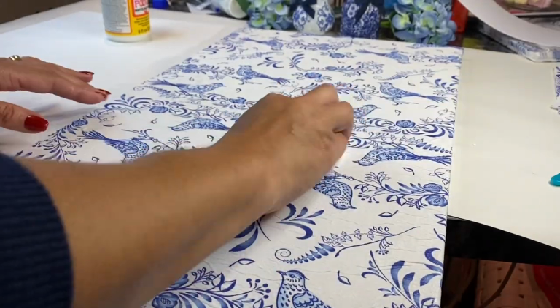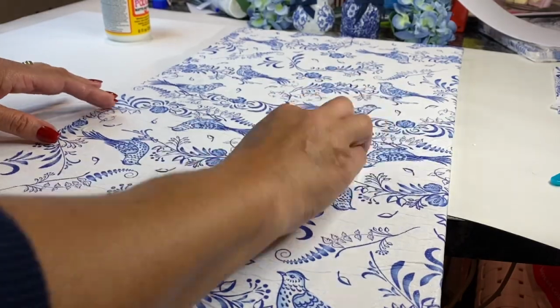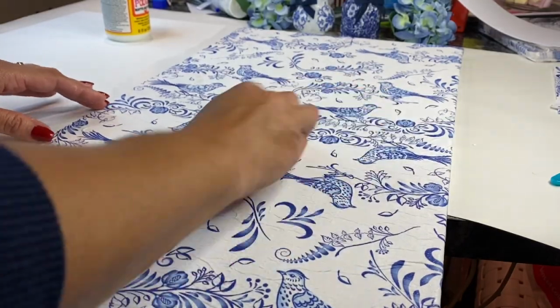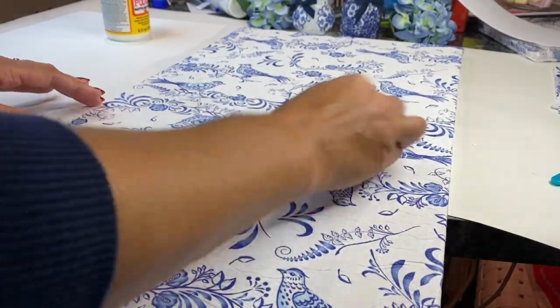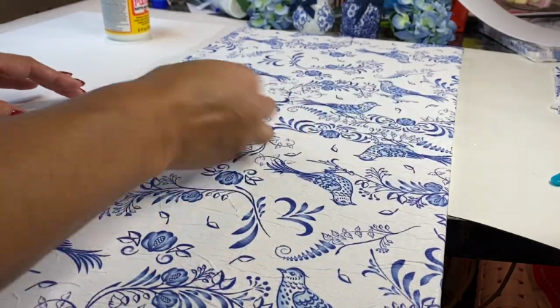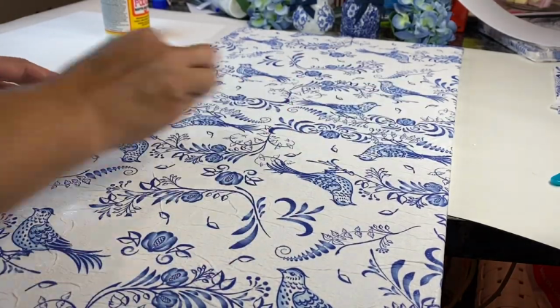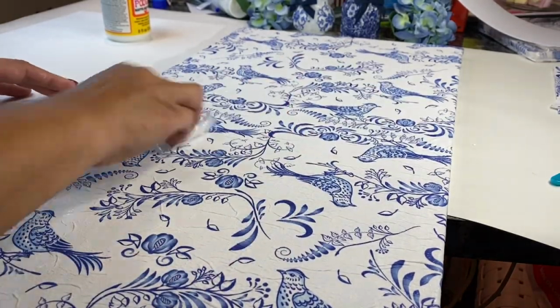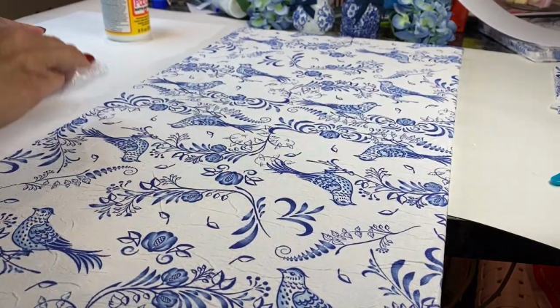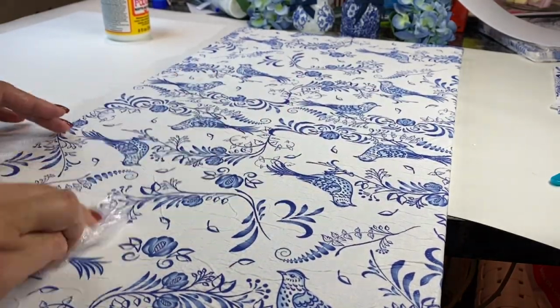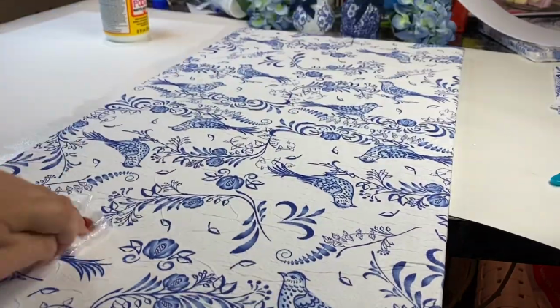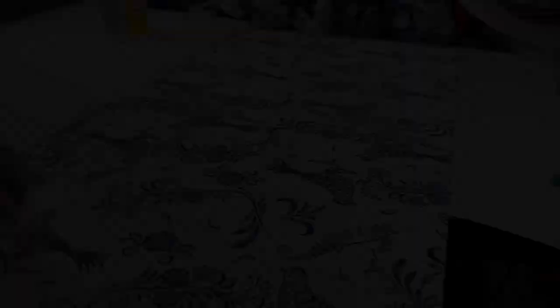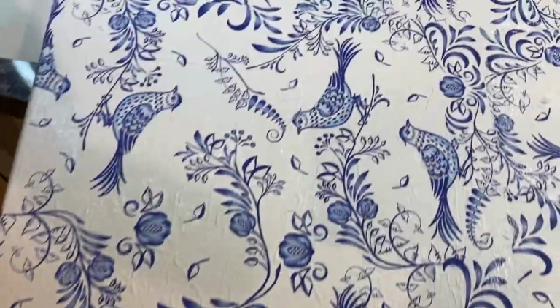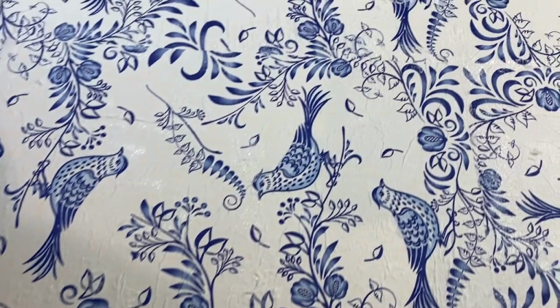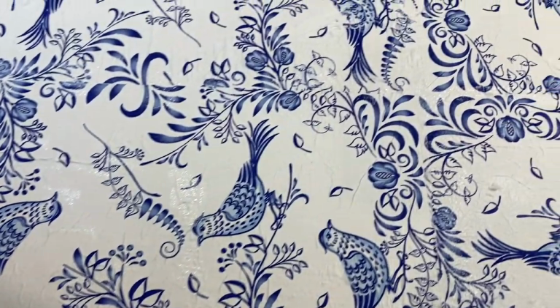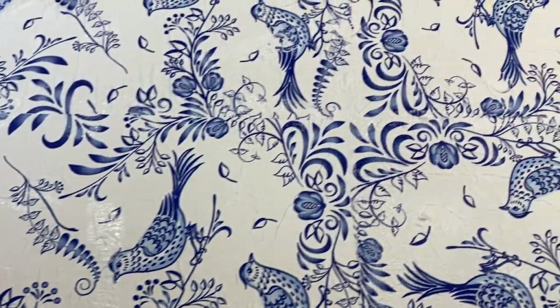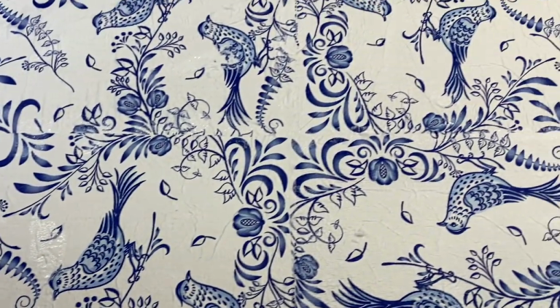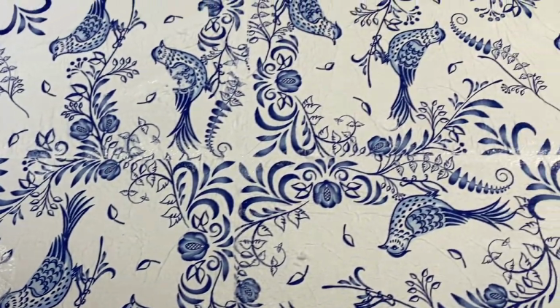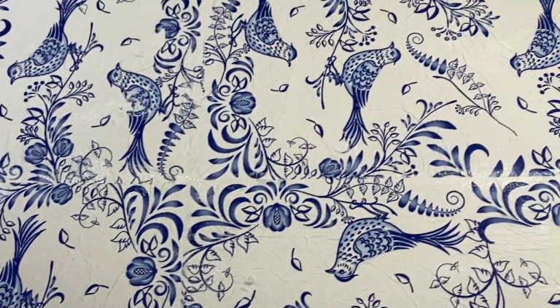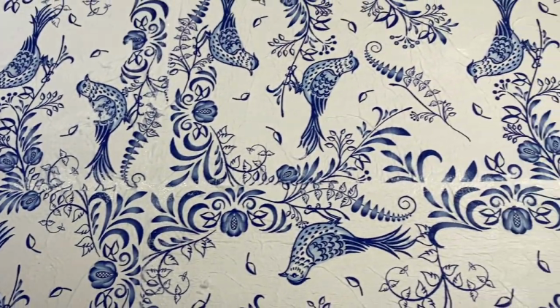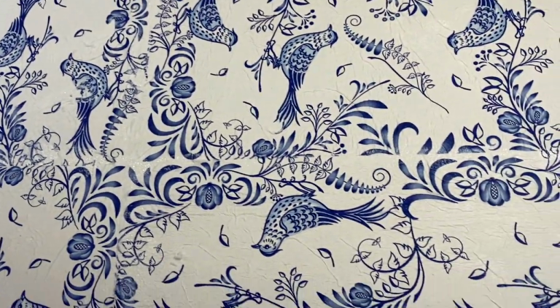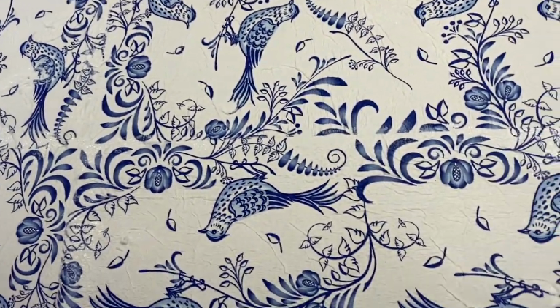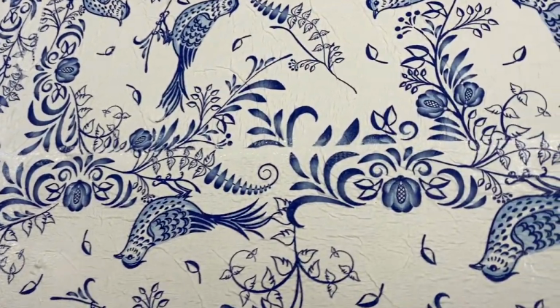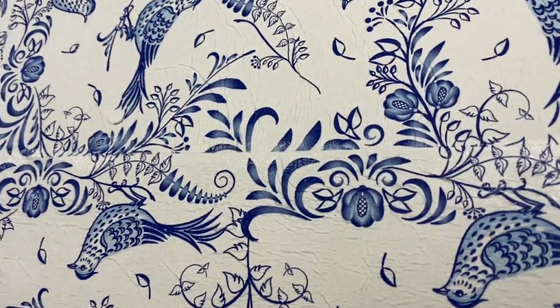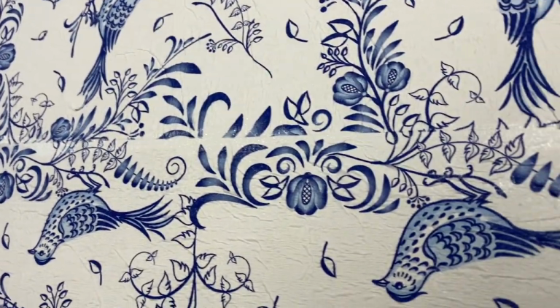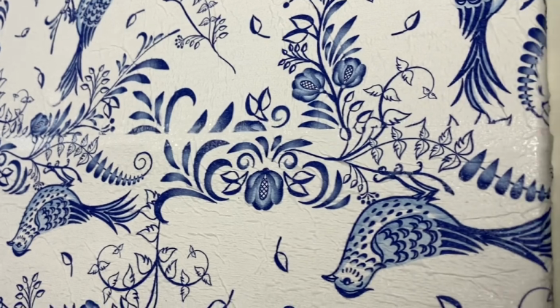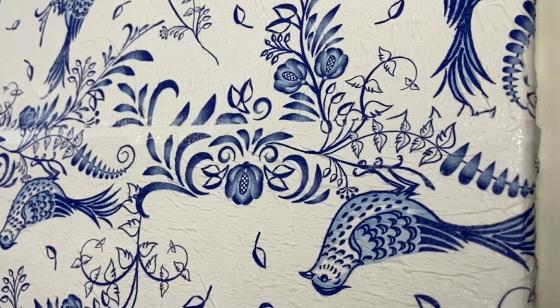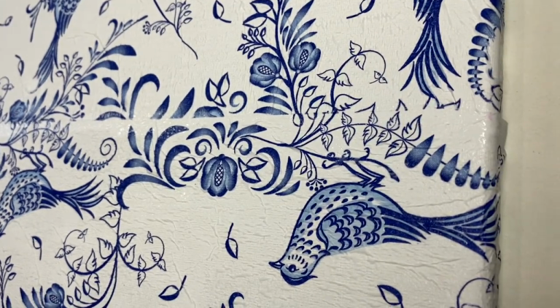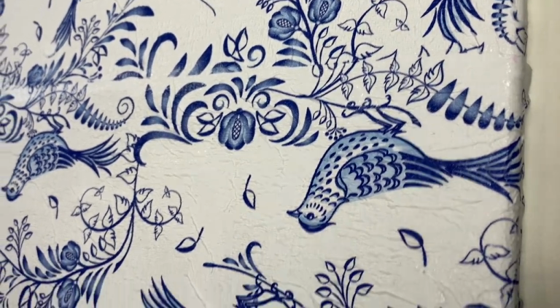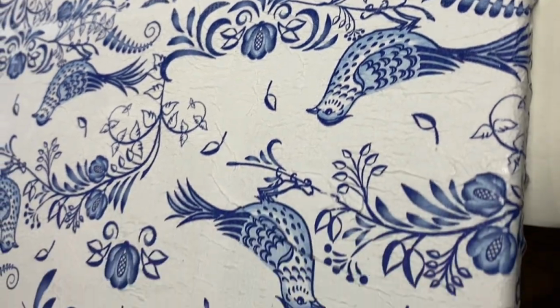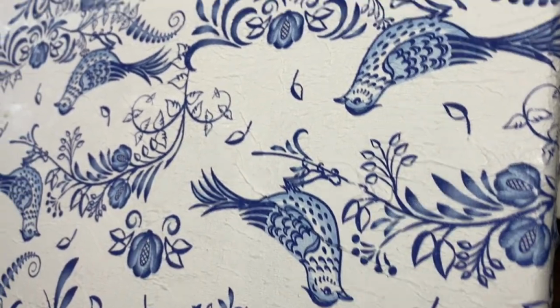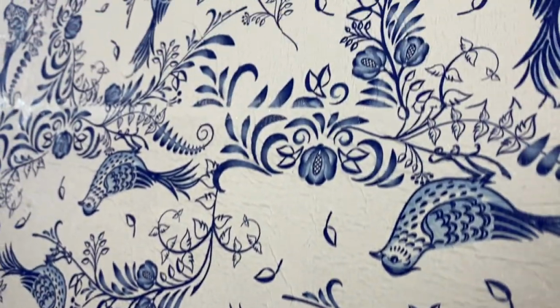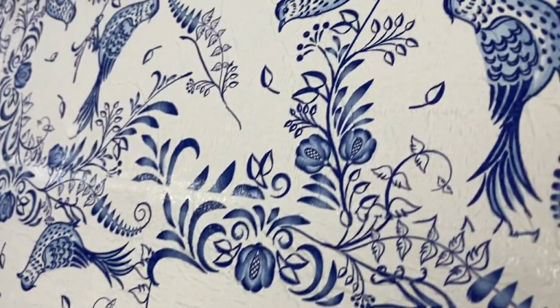To smooth out the wrinkles I just used a bit of cling wrap or a plastic film to smooth out all of the wrinkles and make the paper napkins nice and smooth on the canvas surface.